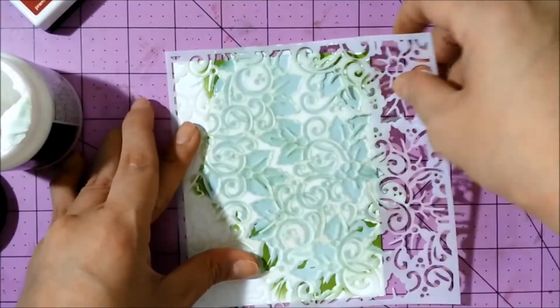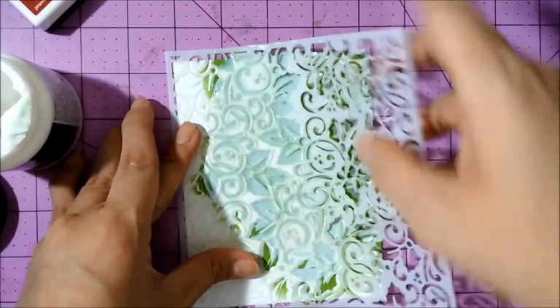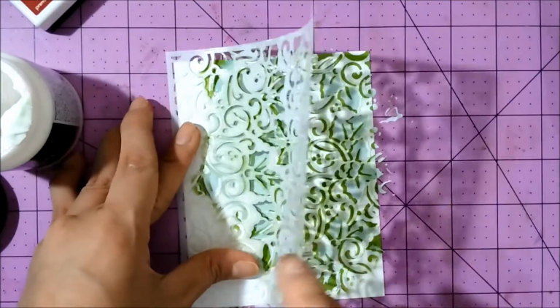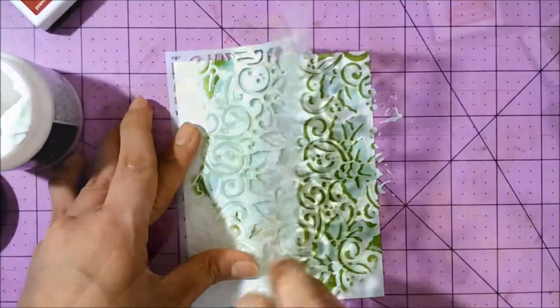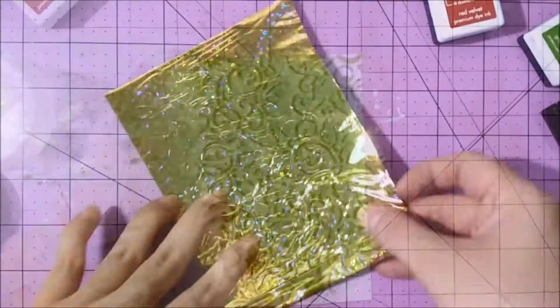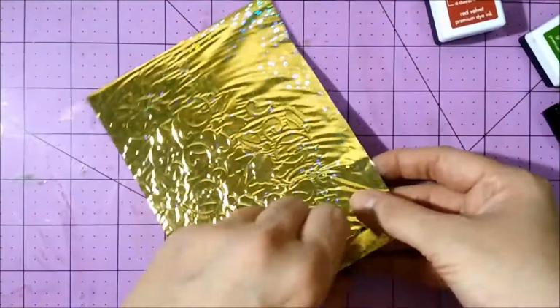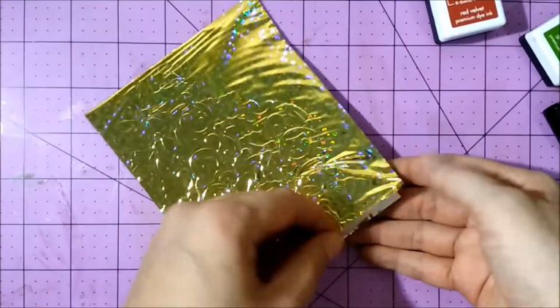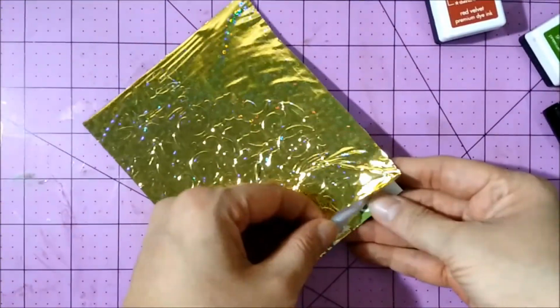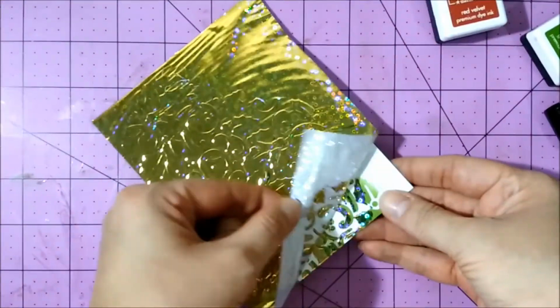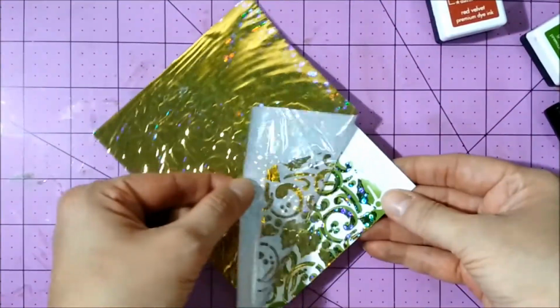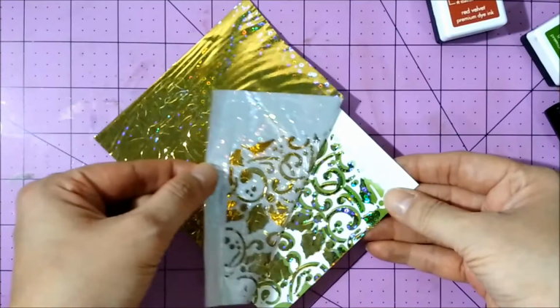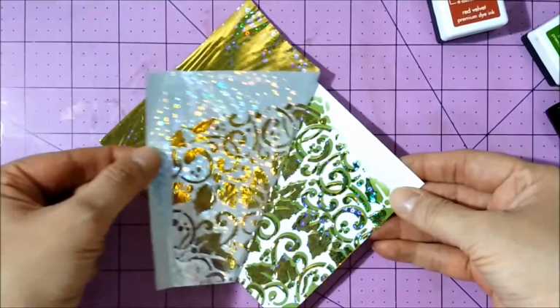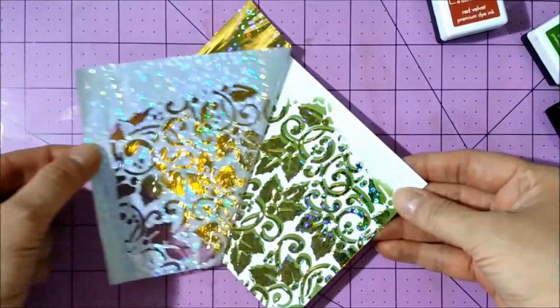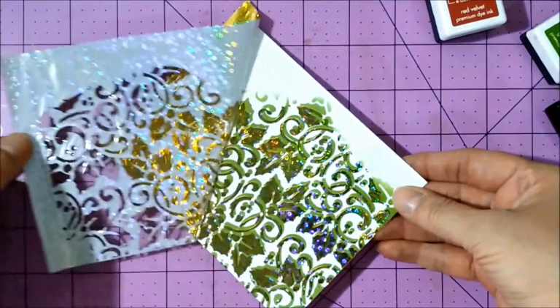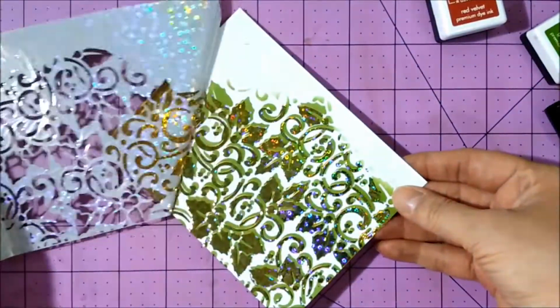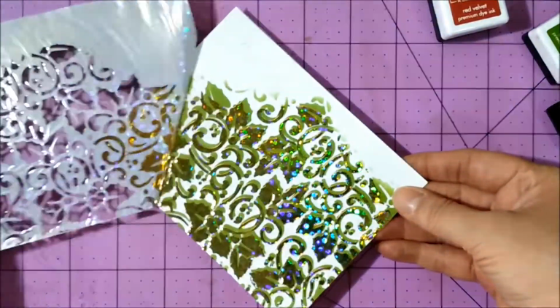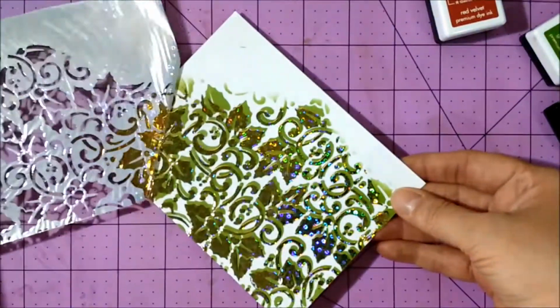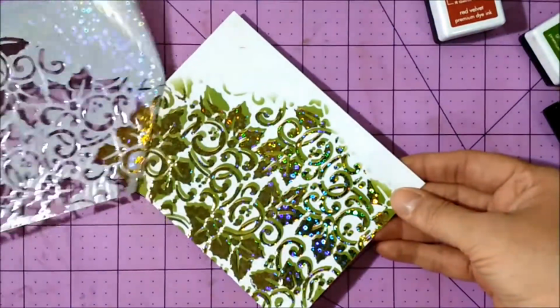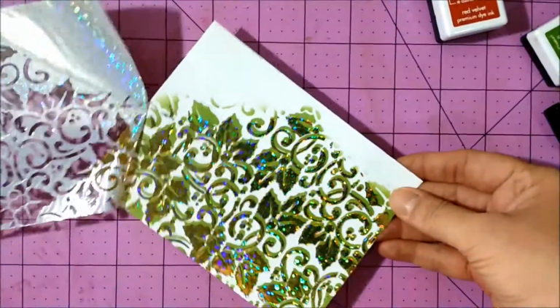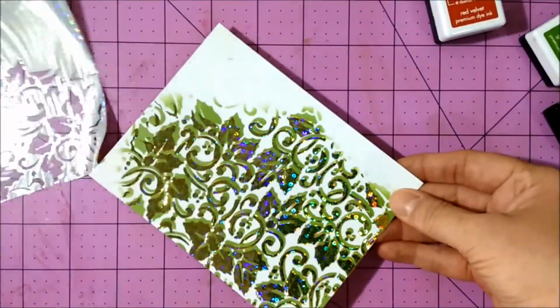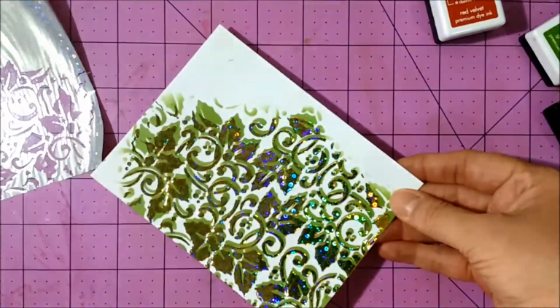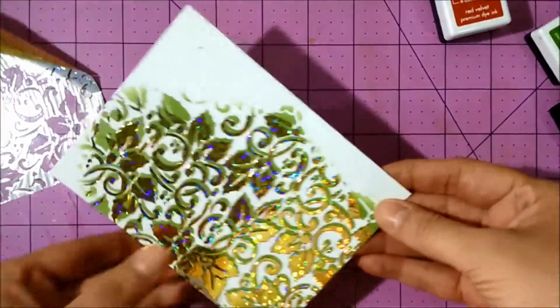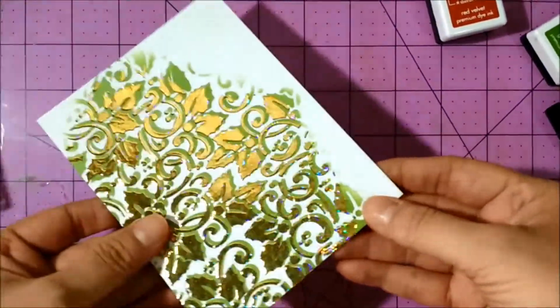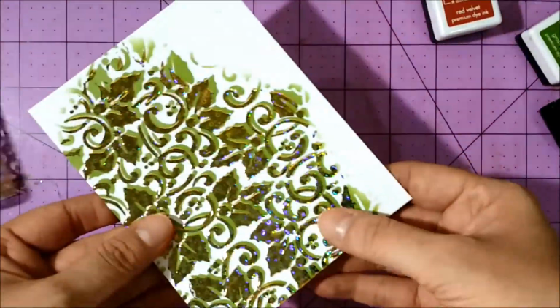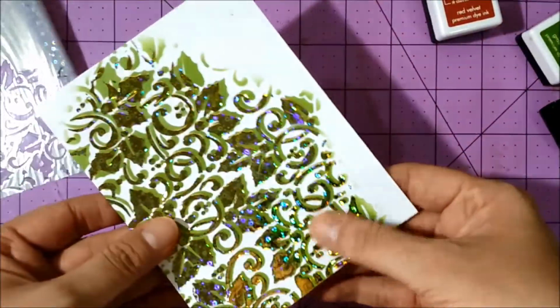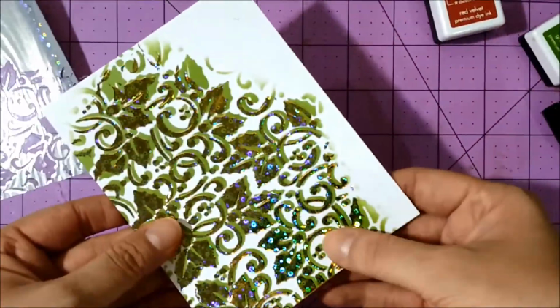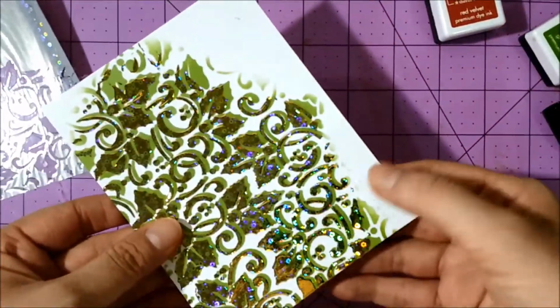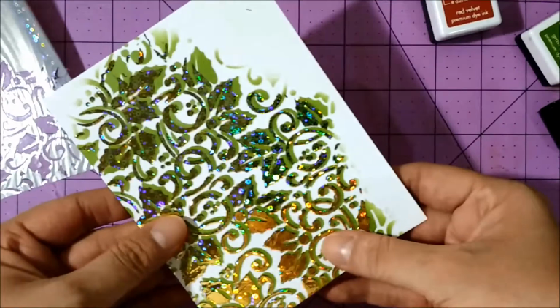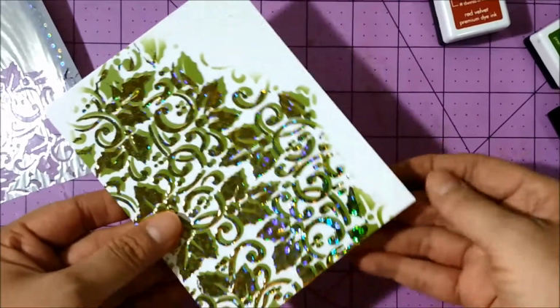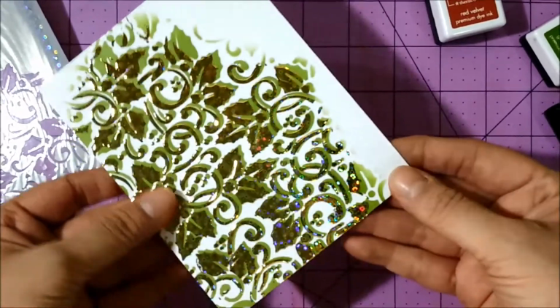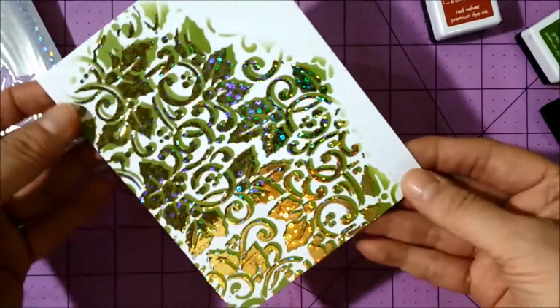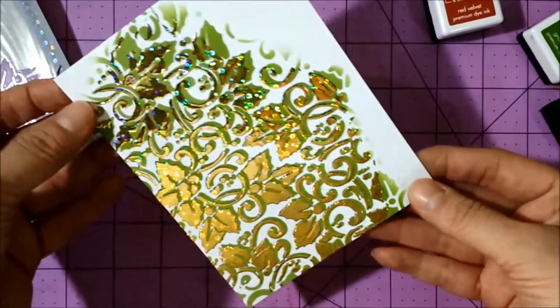I lift that up, and once the gel is dry, all you need to do is run it through the laminator. I used this beautiful gold sequins deco foil by Gina K Designs.